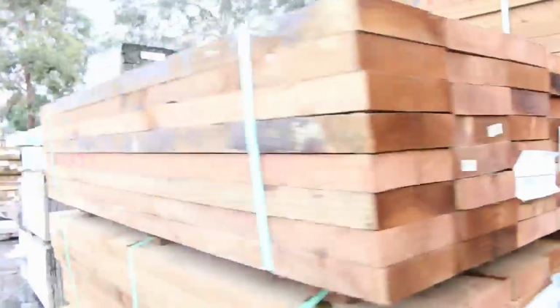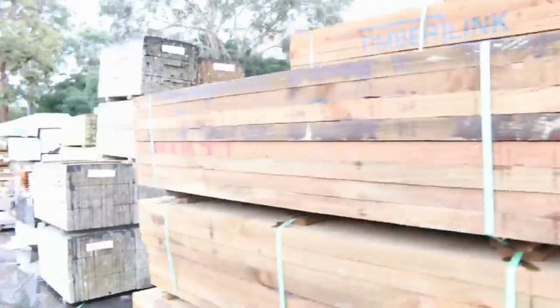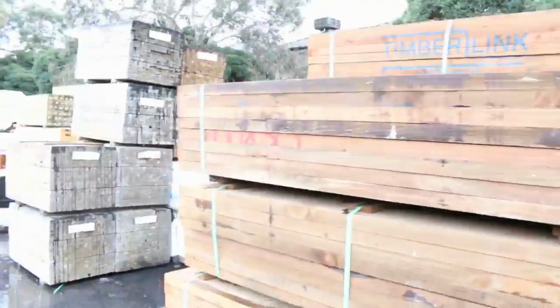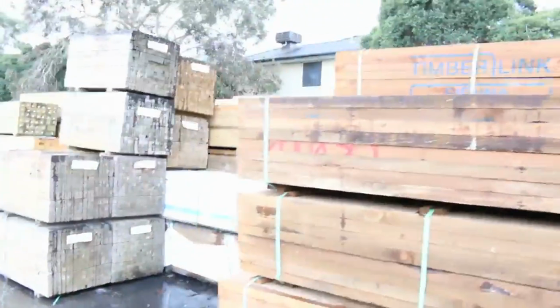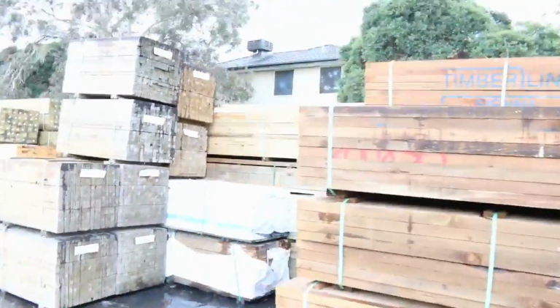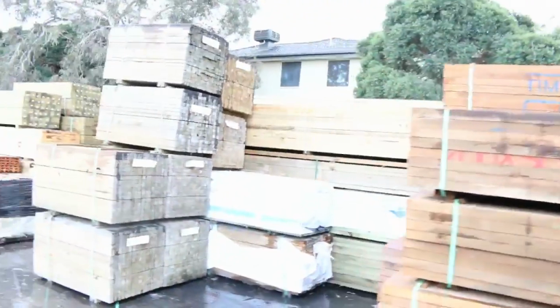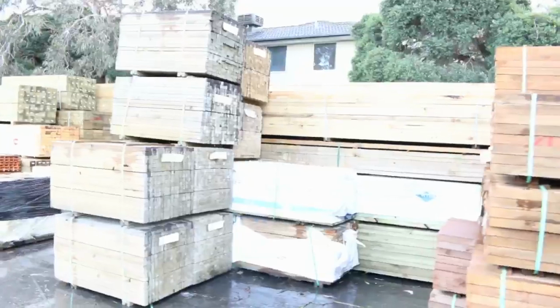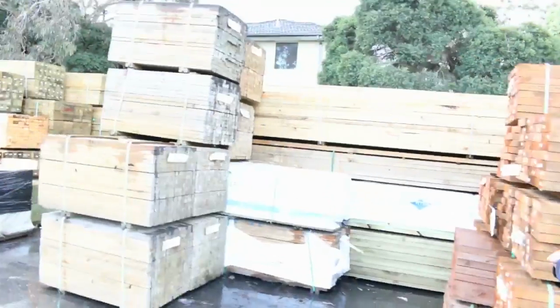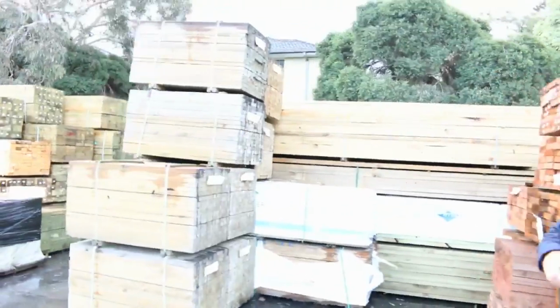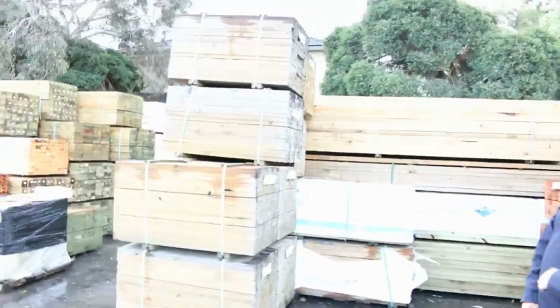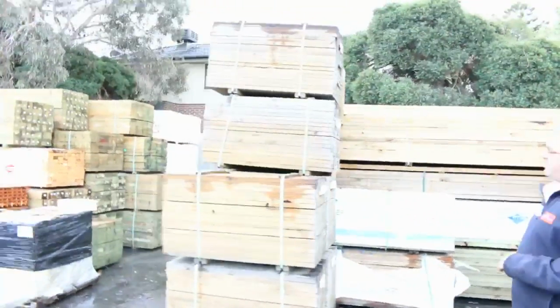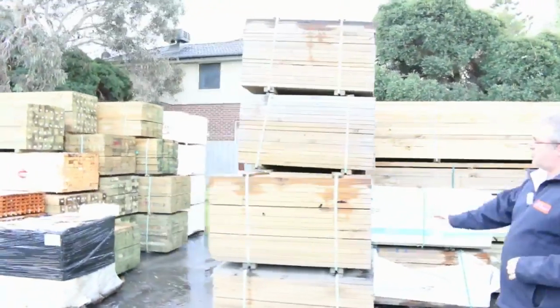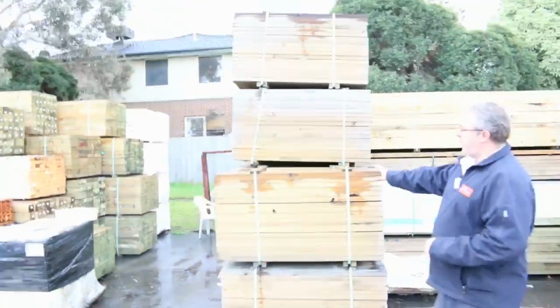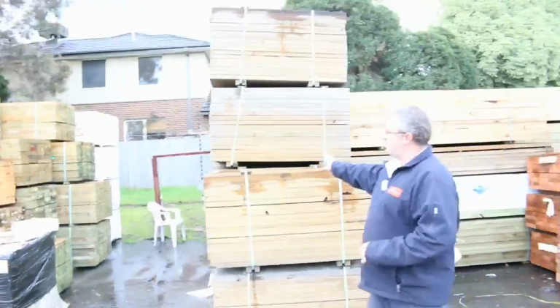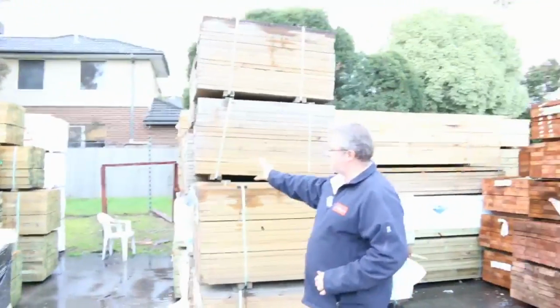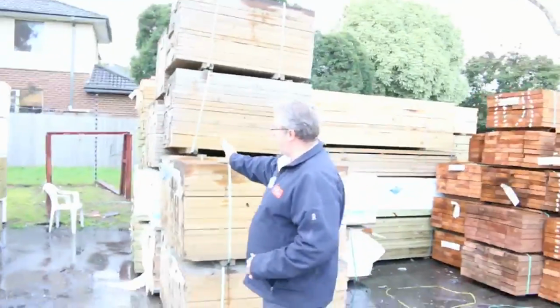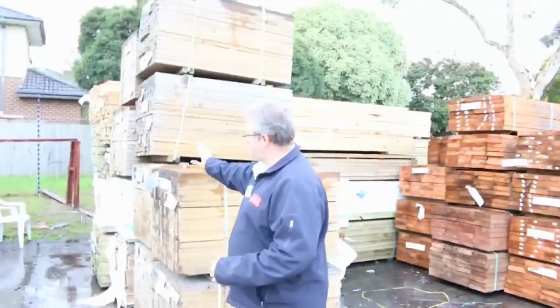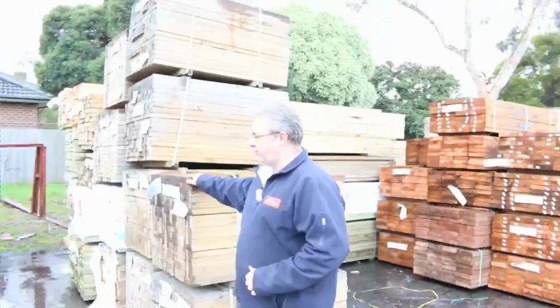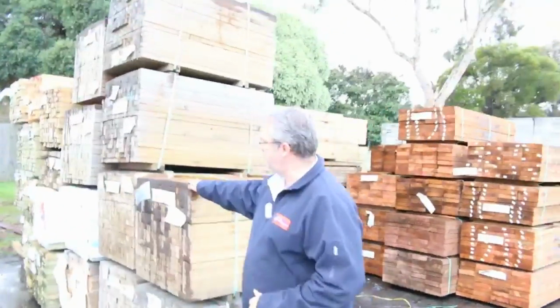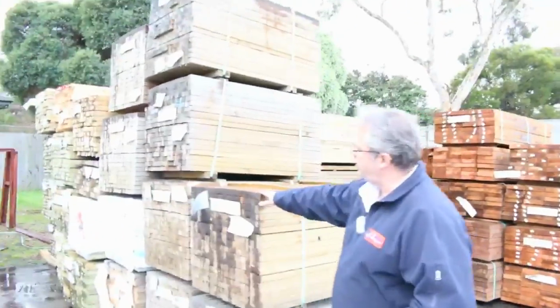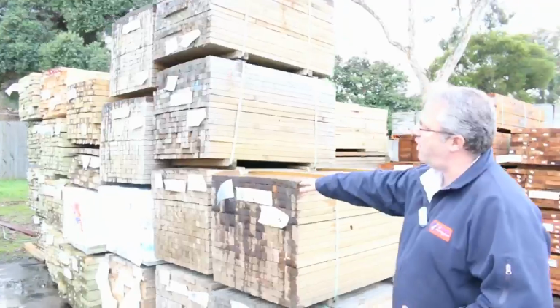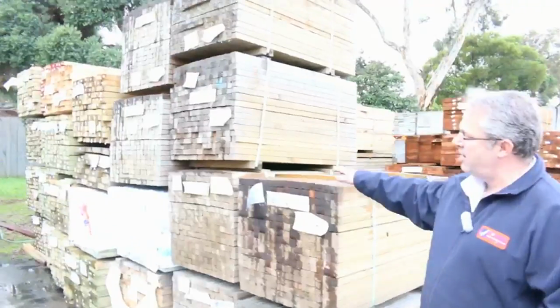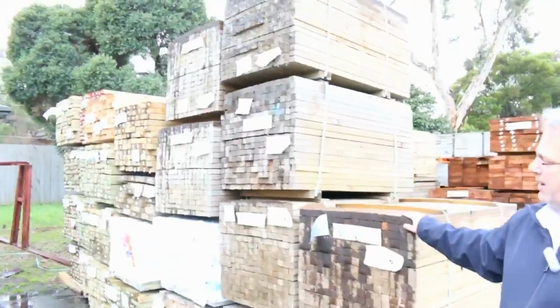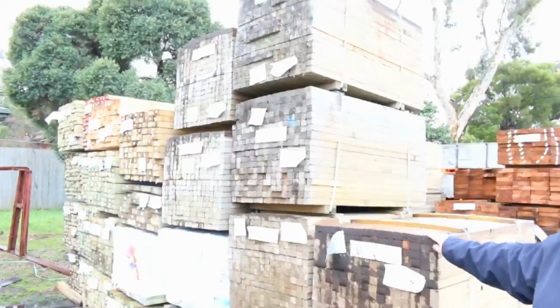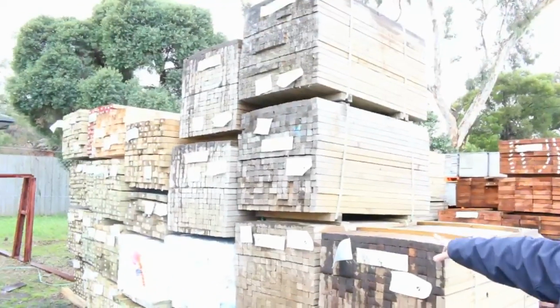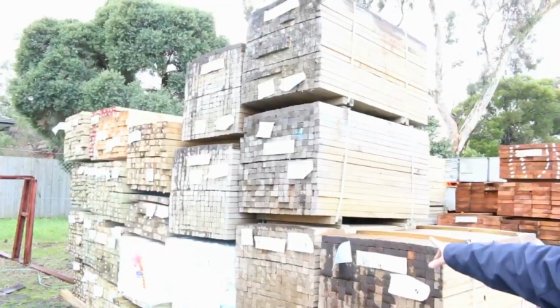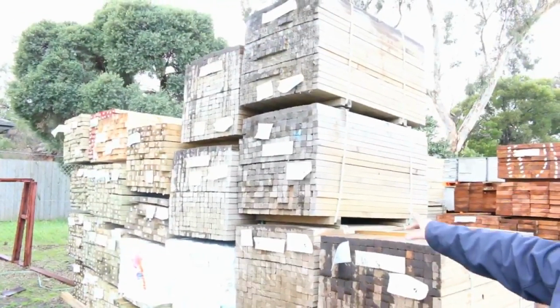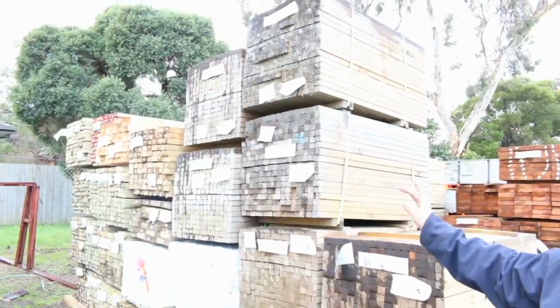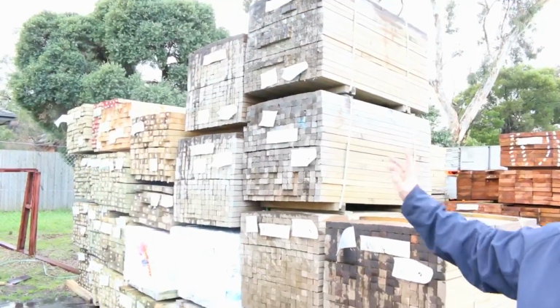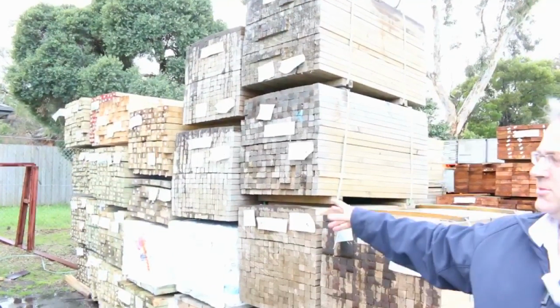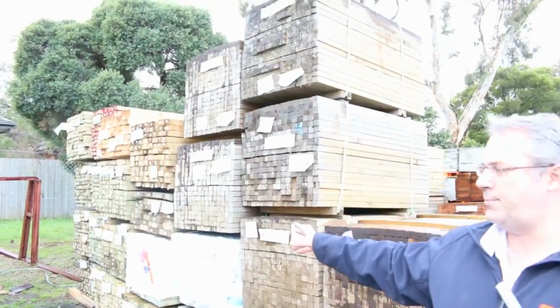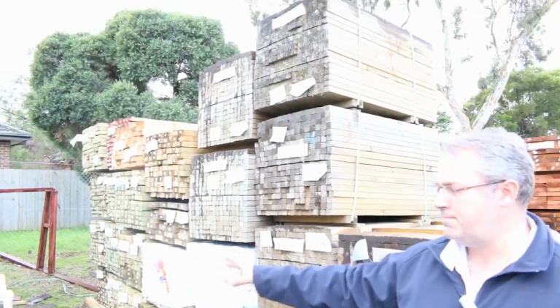Don't wait for grand final weekend — get in now and all will be done prior to that. We've got a lot of these short little packs of the treated pine droppers here in the 42x35 for all those rural fencing jobs. As I say, heaps of treated pine.